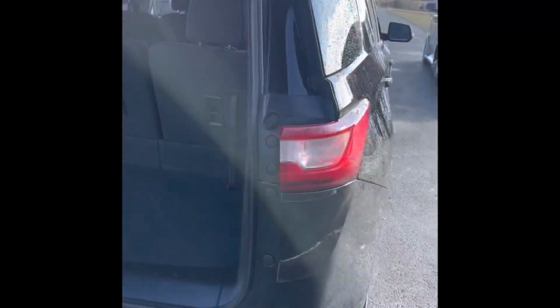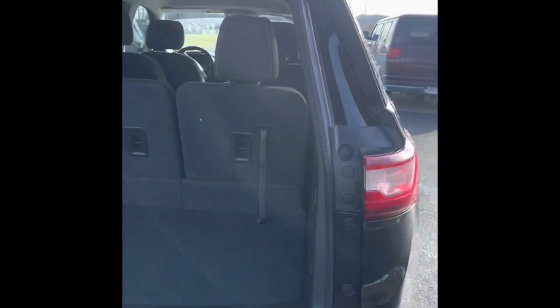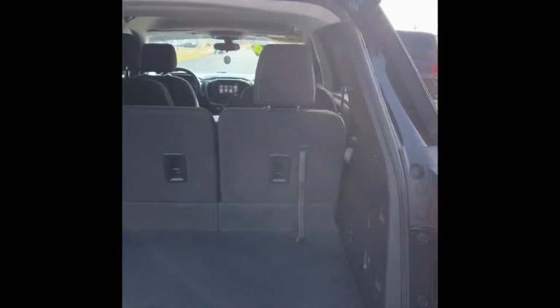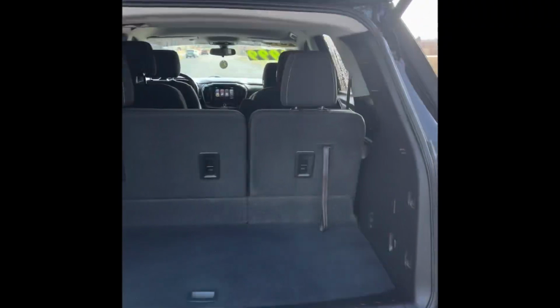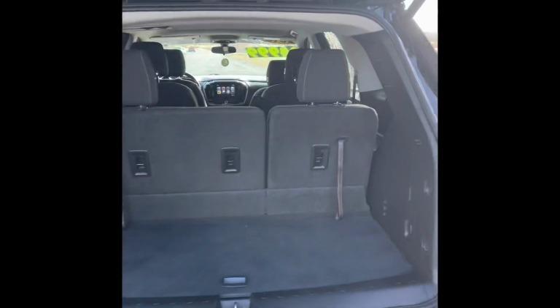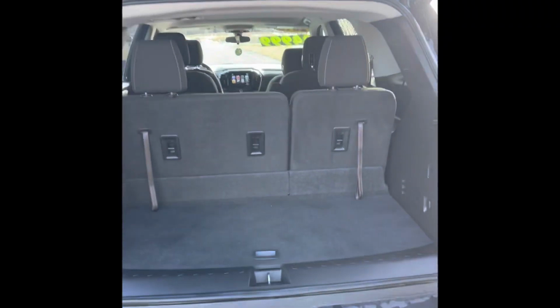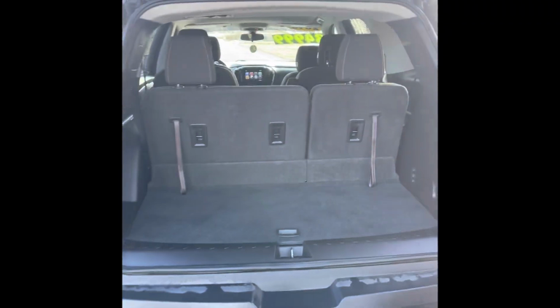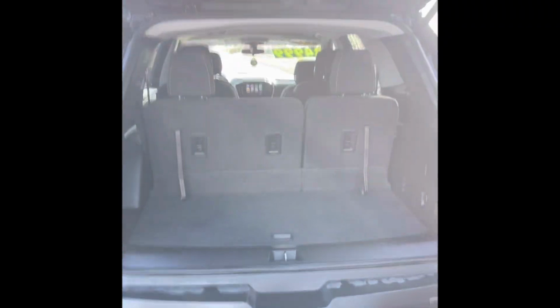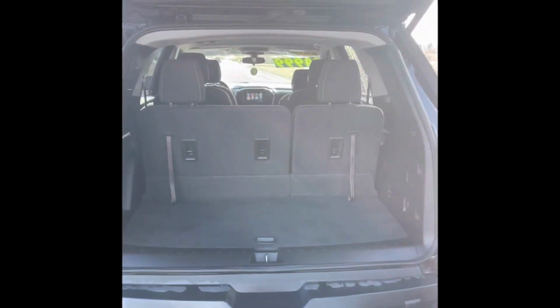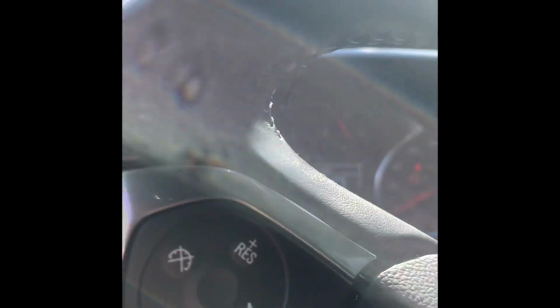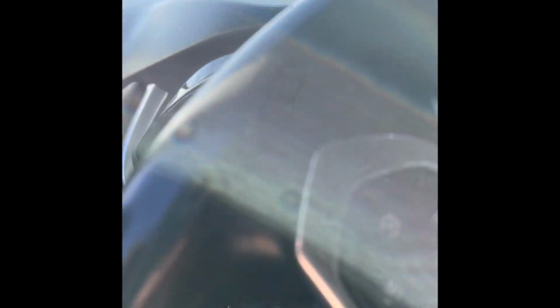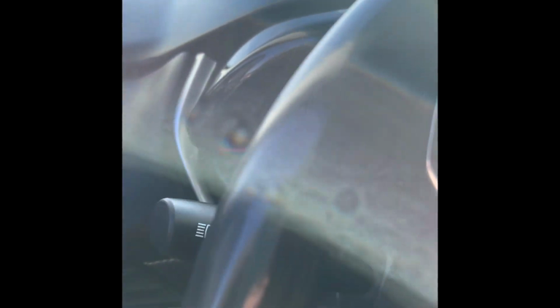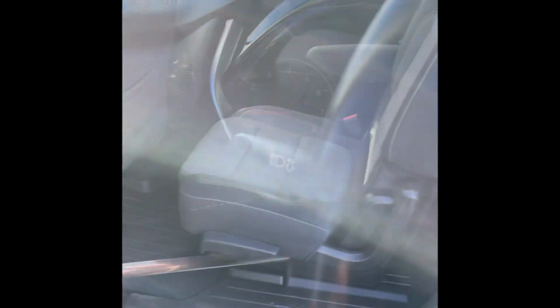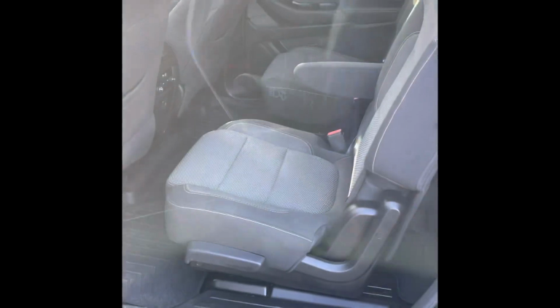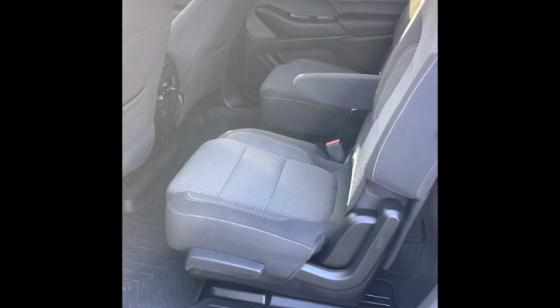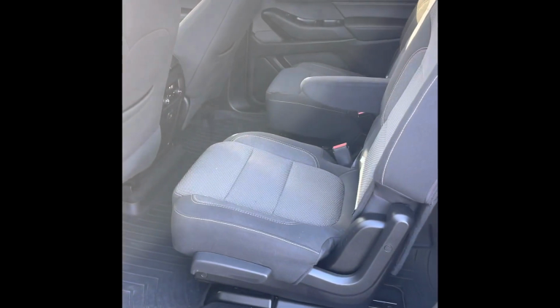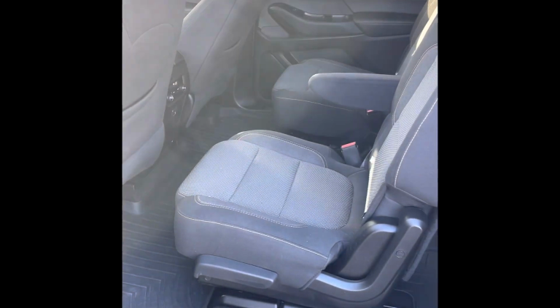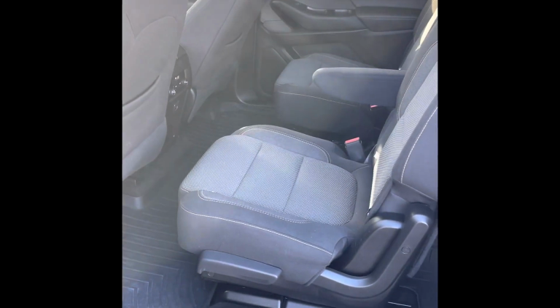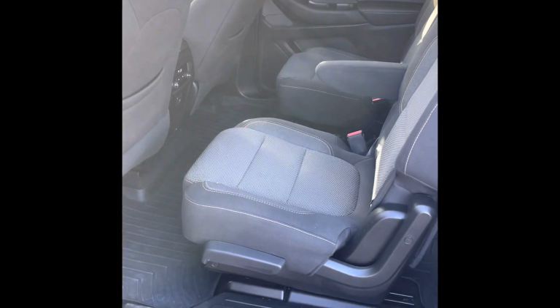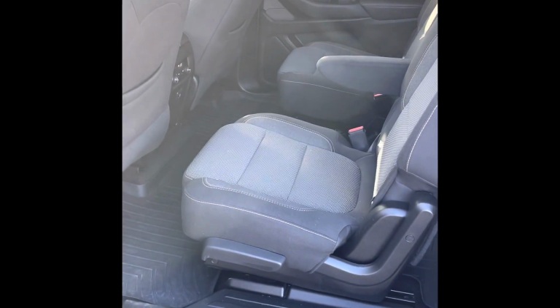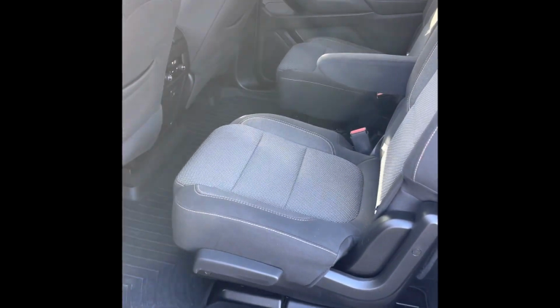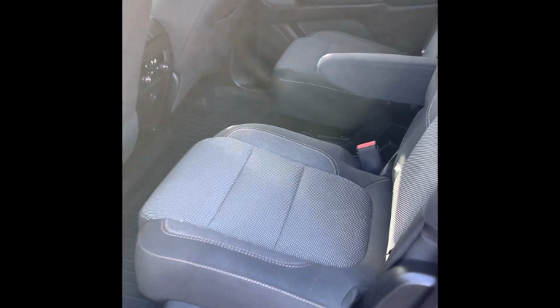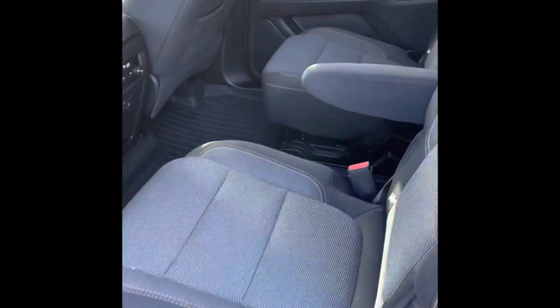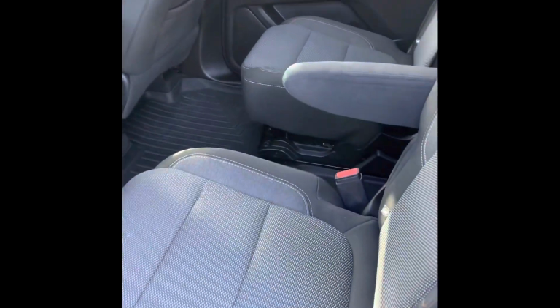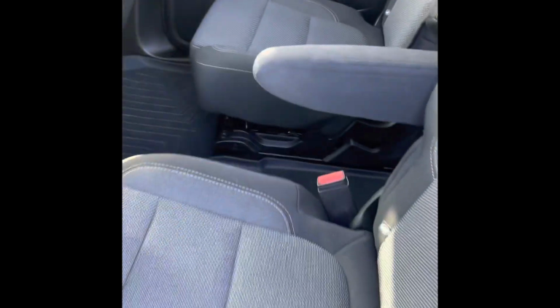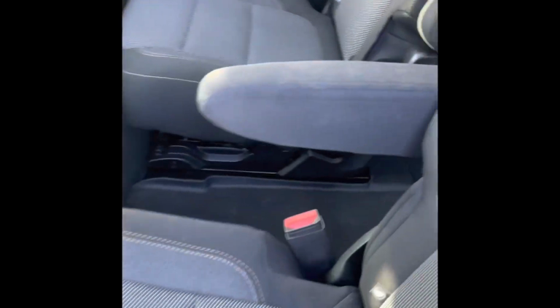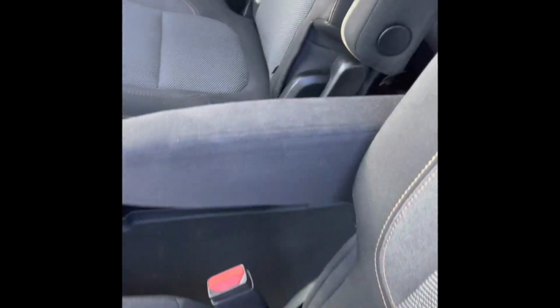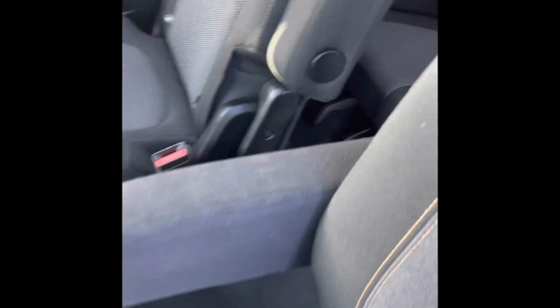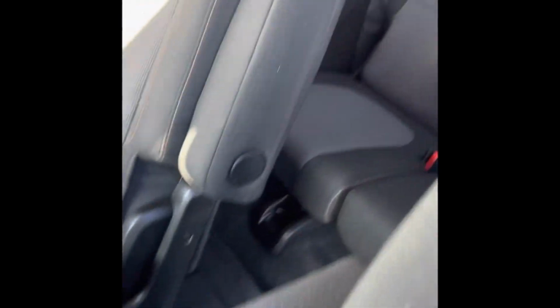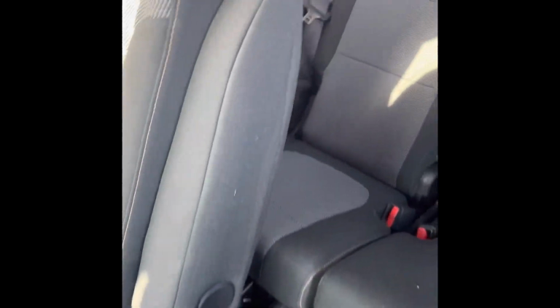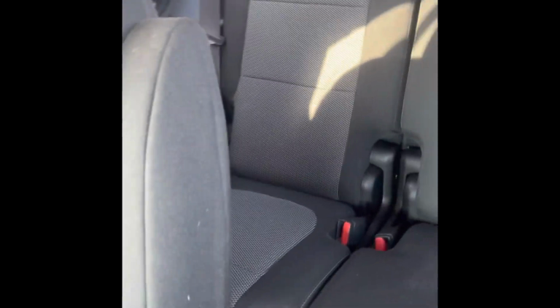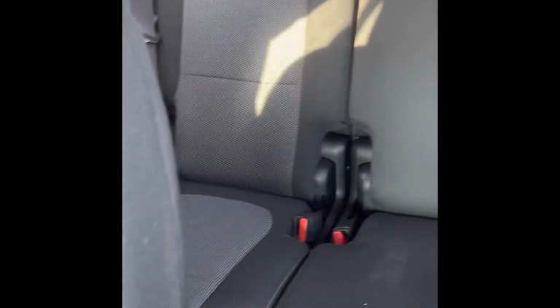I've got the liftgate up — you can see it is a power liftgate. We've got that third-row seating there that does fold down for additional storage, and your button there to lower it back down, so it is basically 99% hands-free.